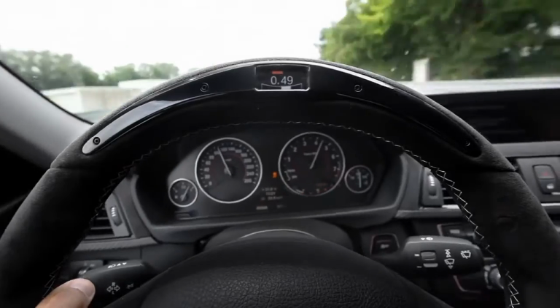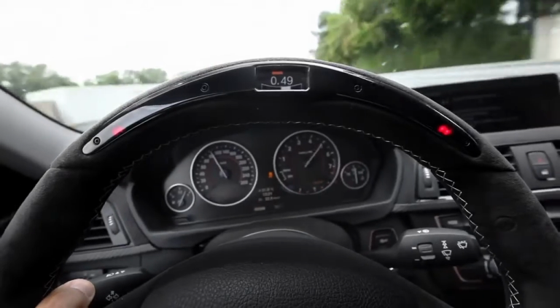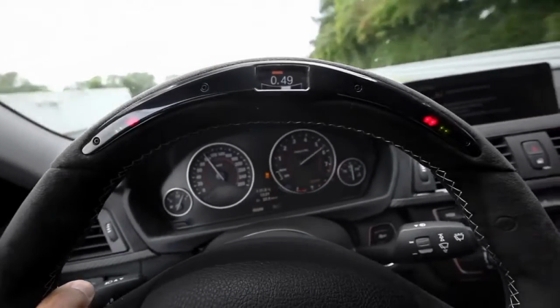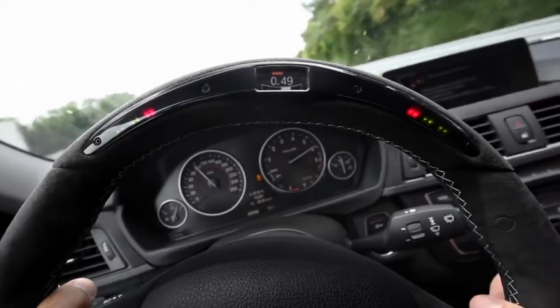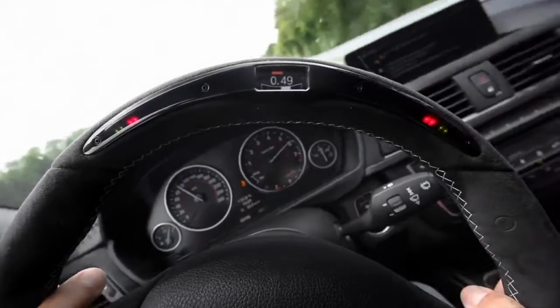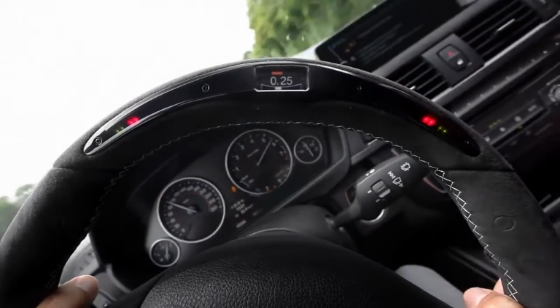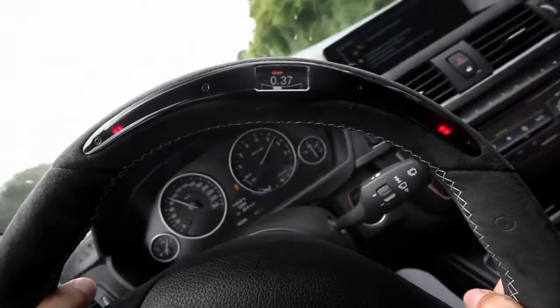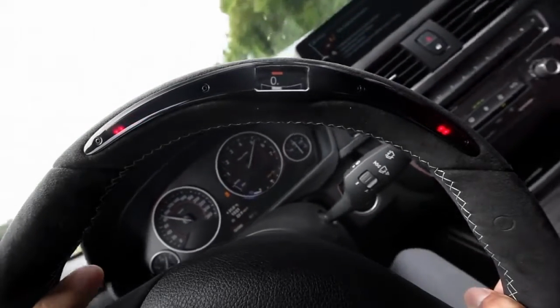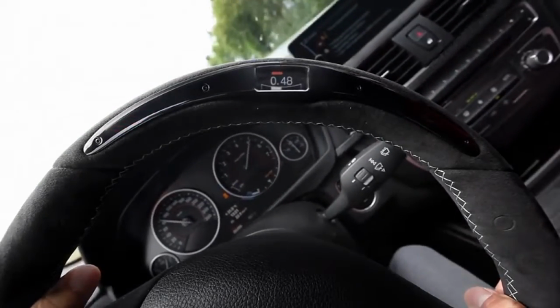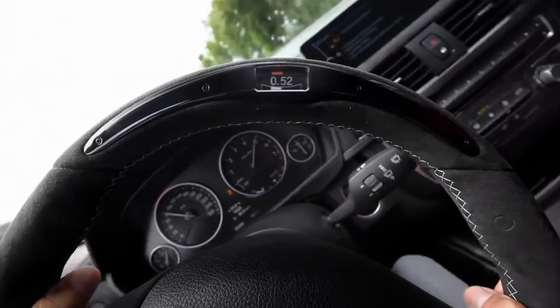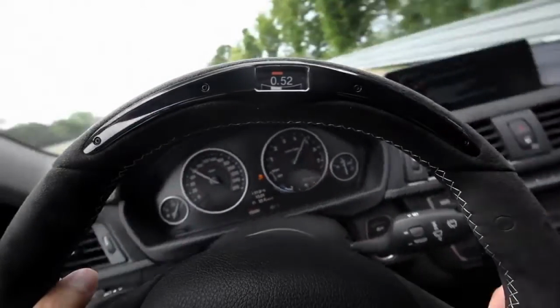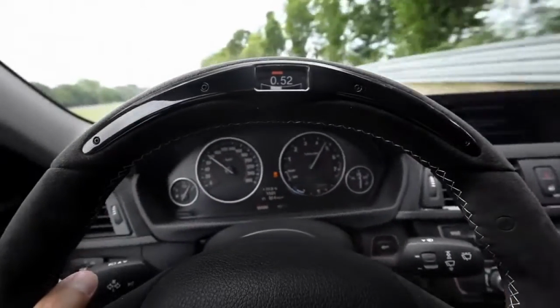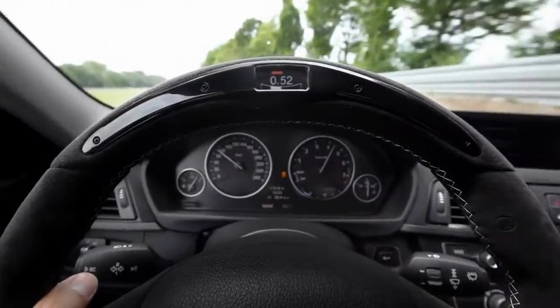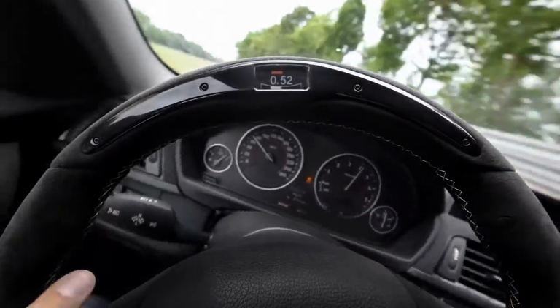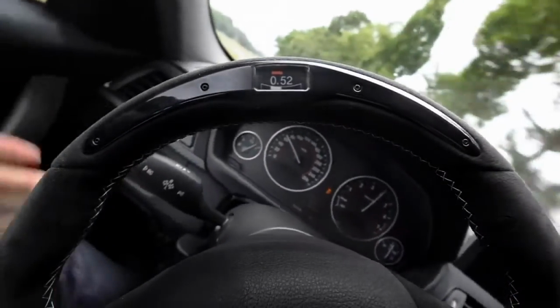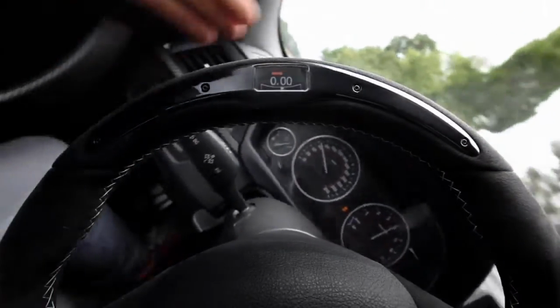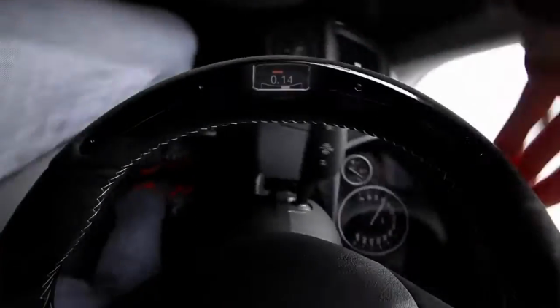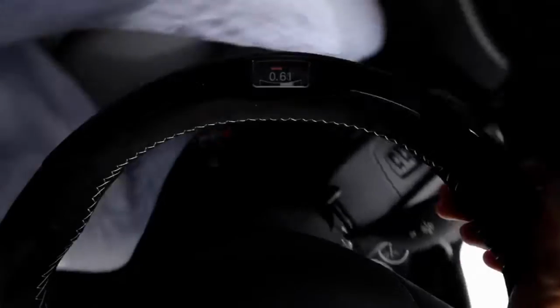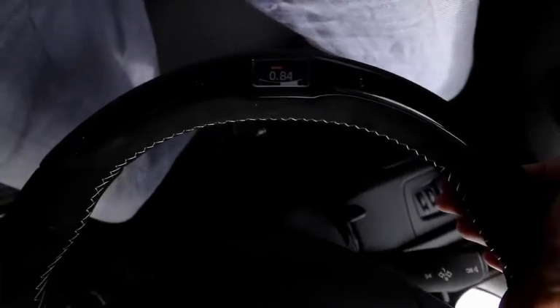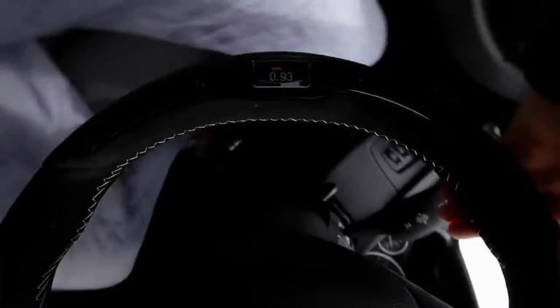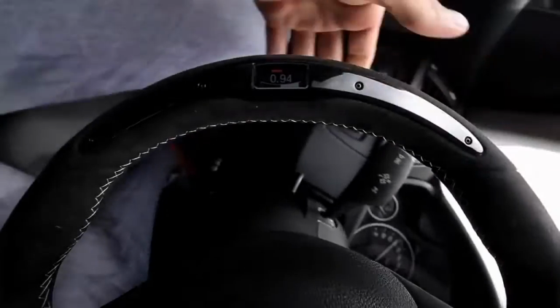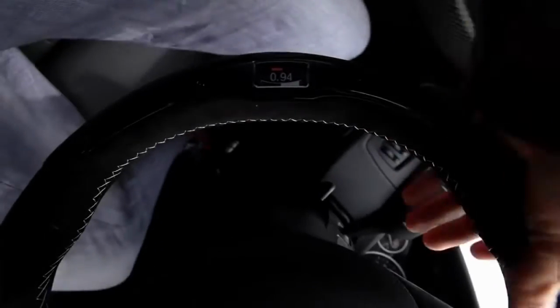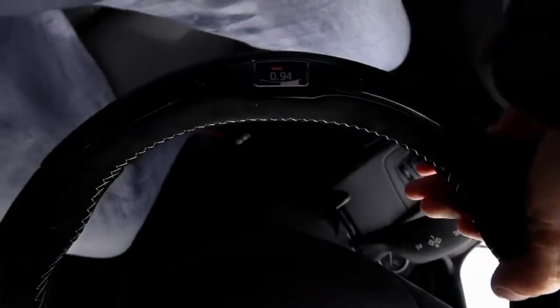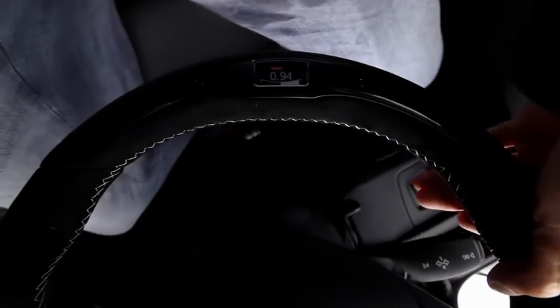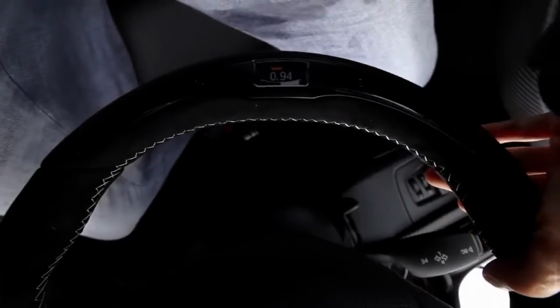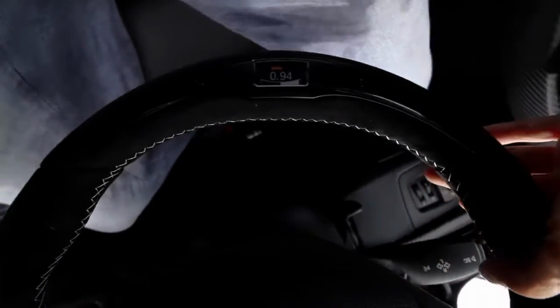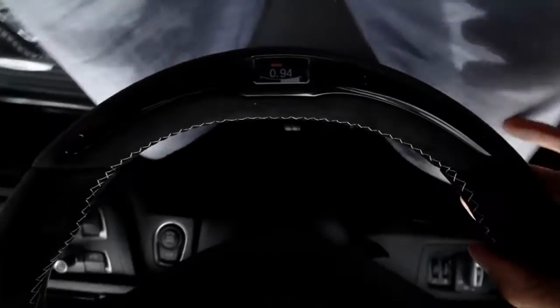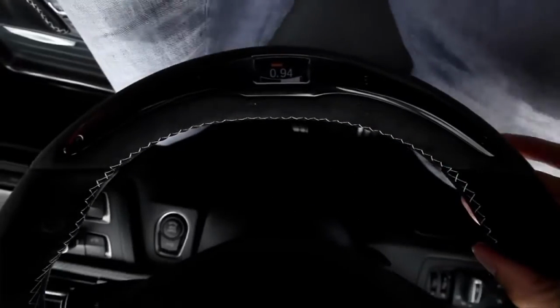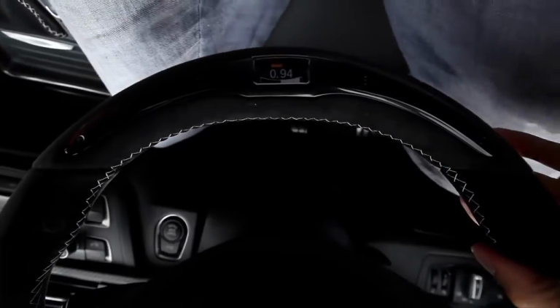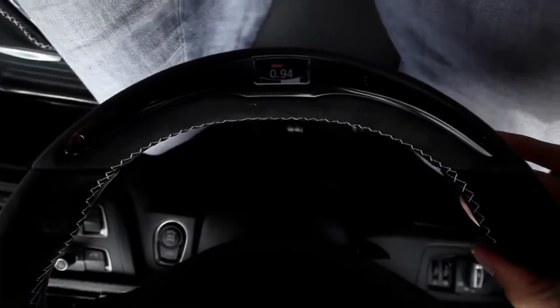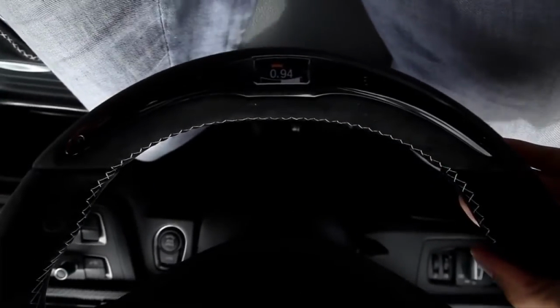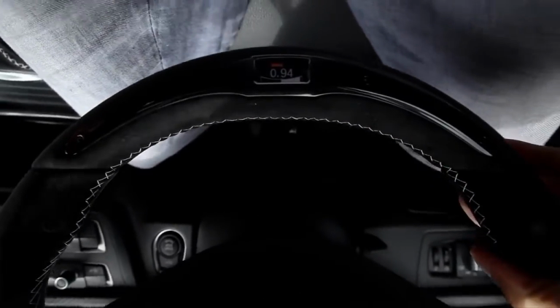I like the g-meter and the gearshift indicator — great features. And the Alcantara cover goes all the way around and makes the wheel so handy and easy to grip.